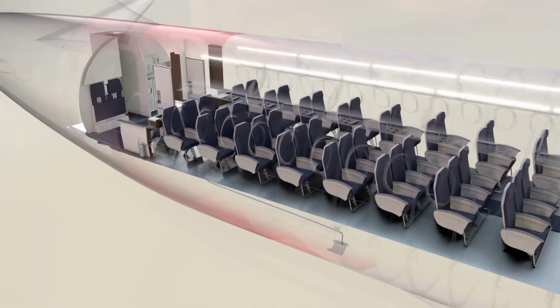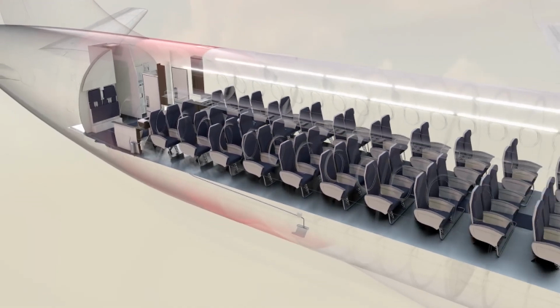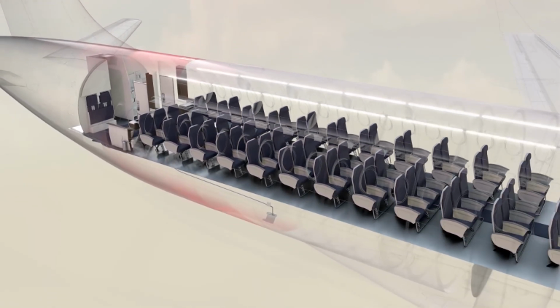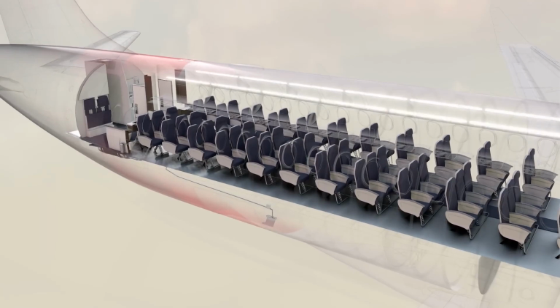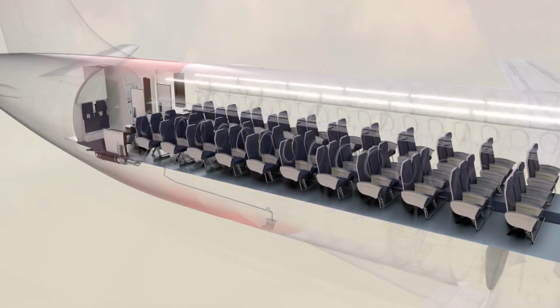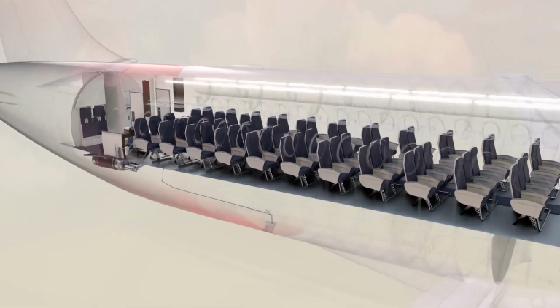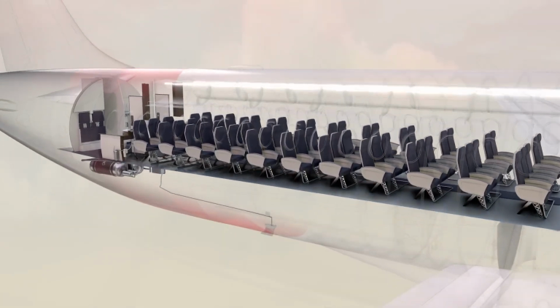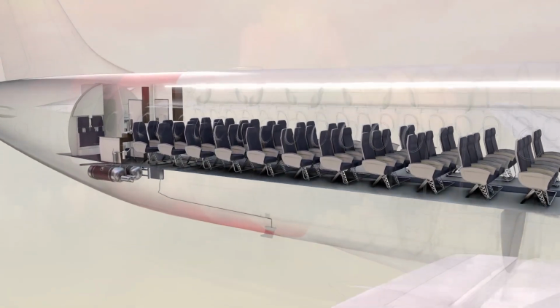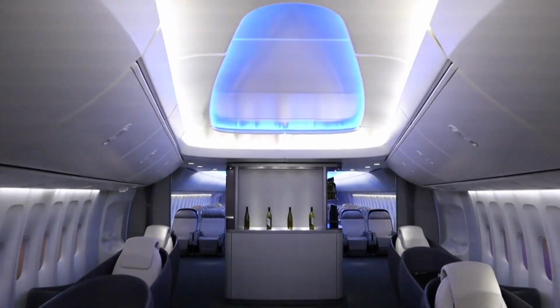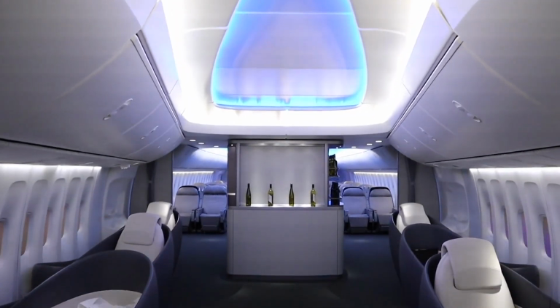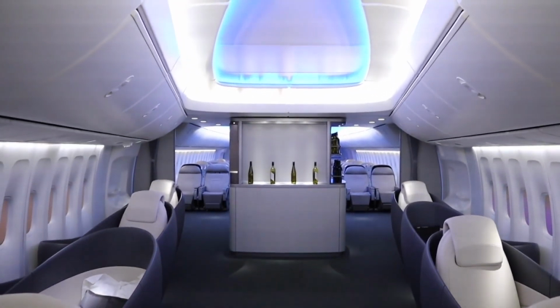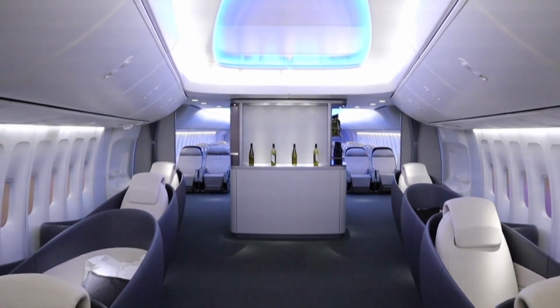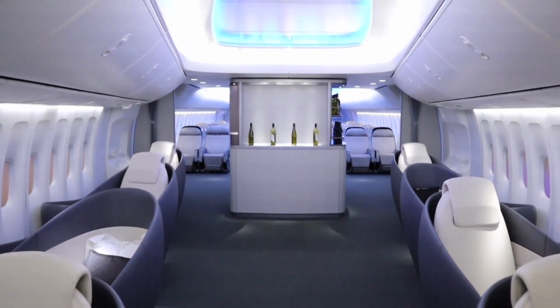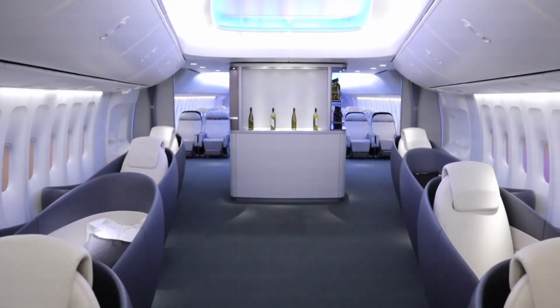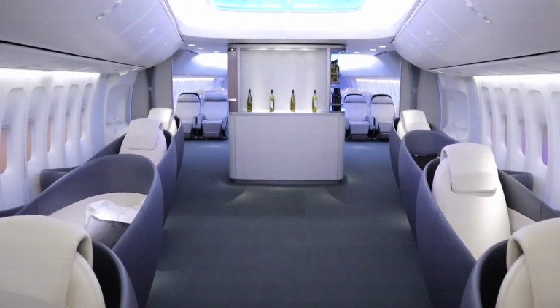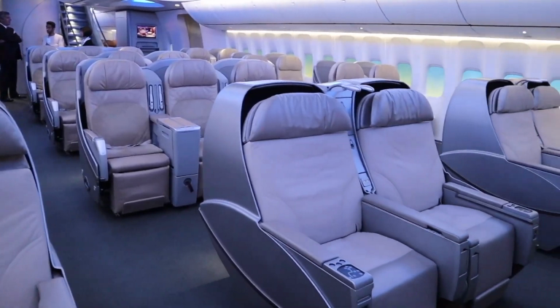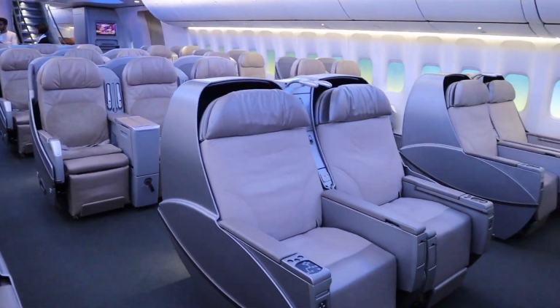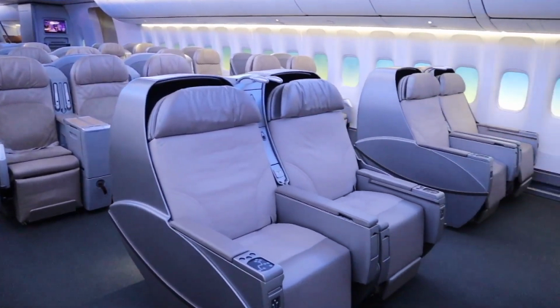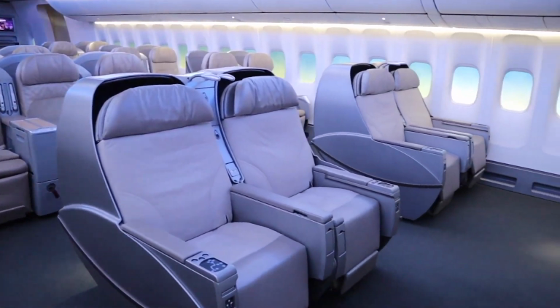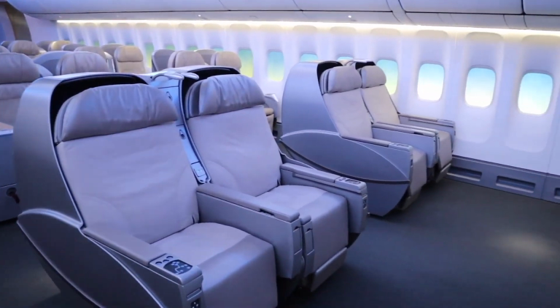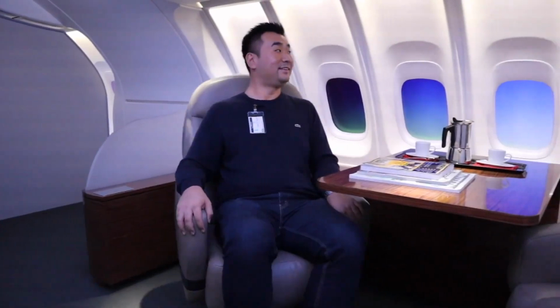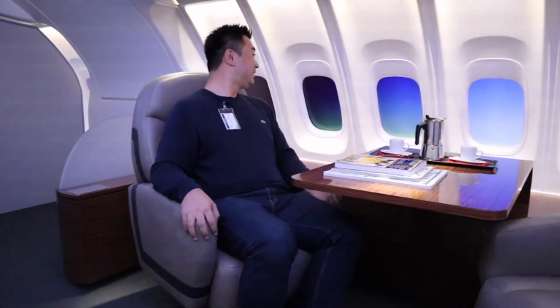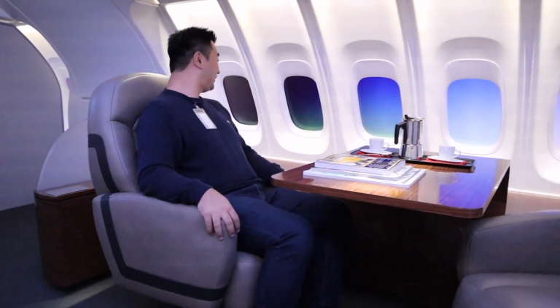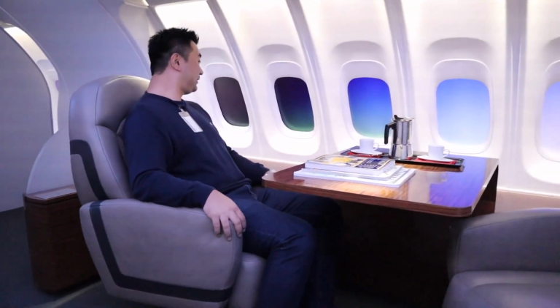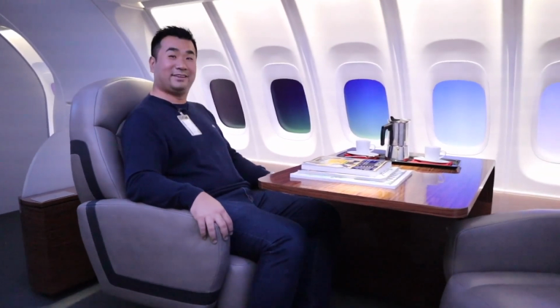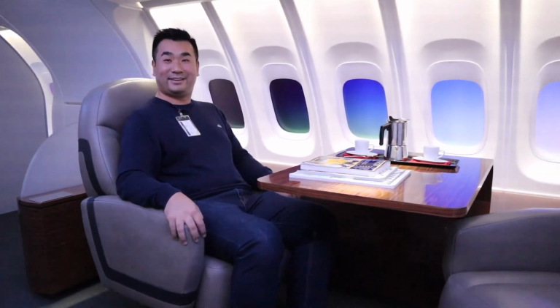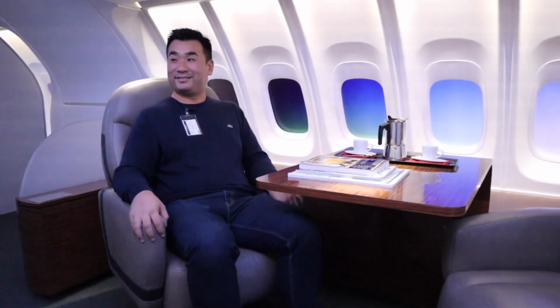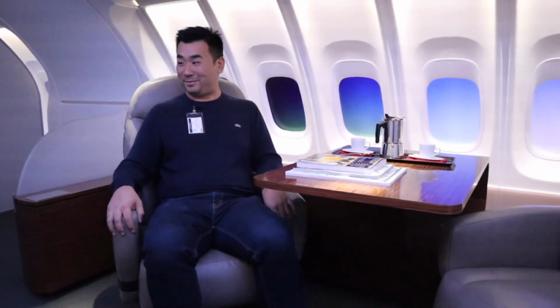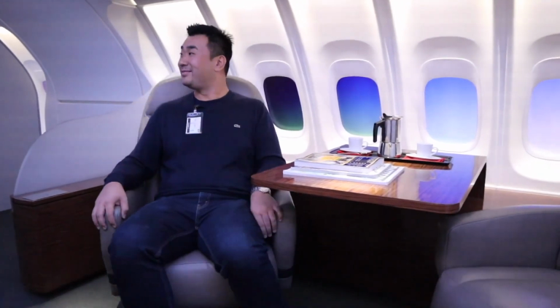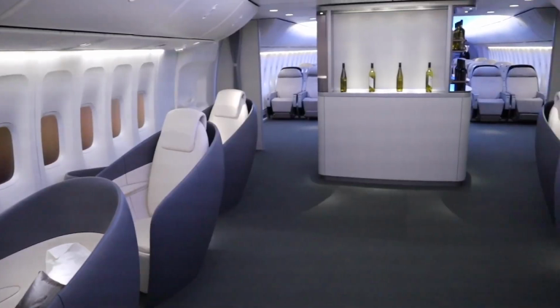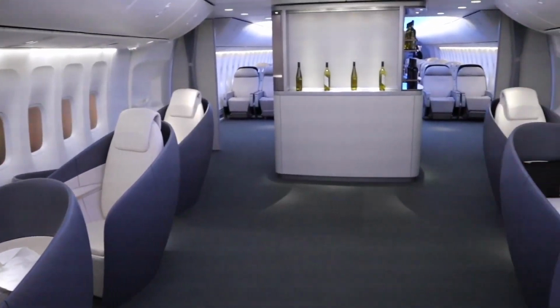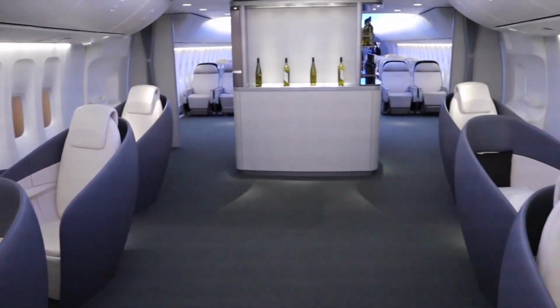Airlines realized they could turn that space into premium seating — usually business or first class — and make more money. Lounges gave way to lie-flat seats, fine dining, and high-end service. Still luxurious, but with a different focus.